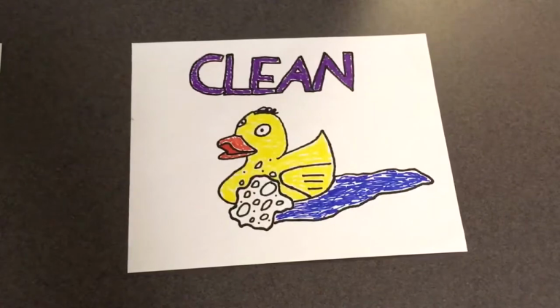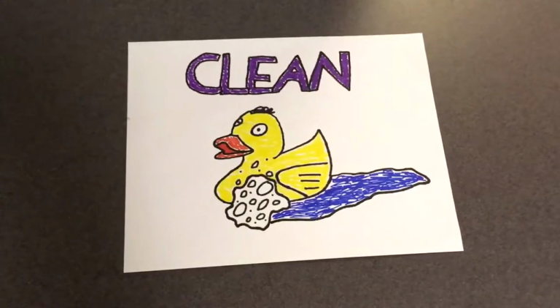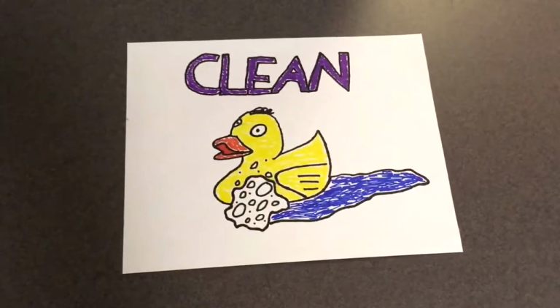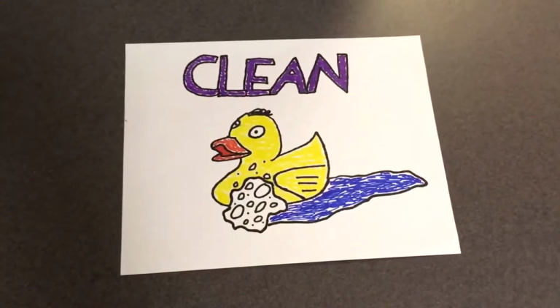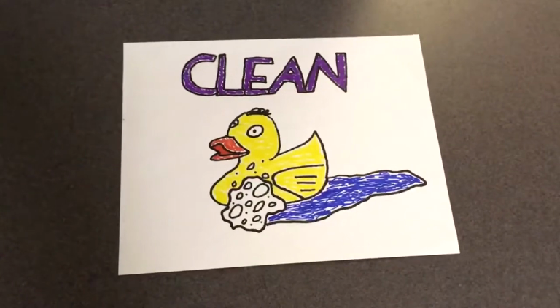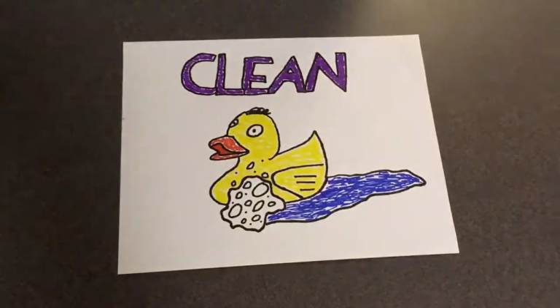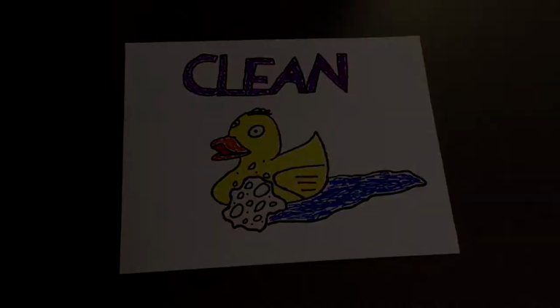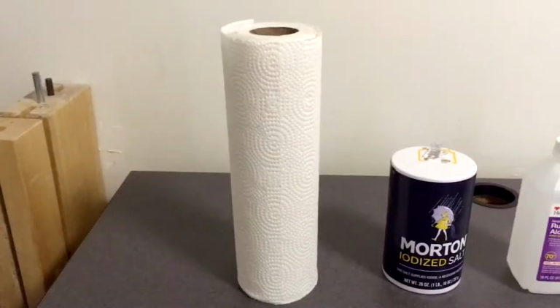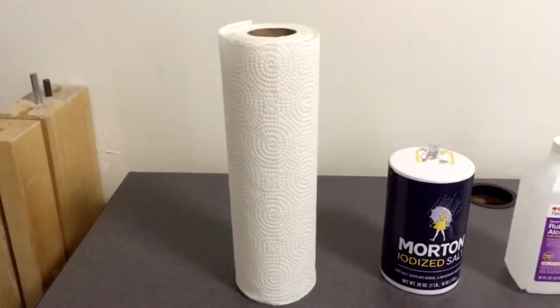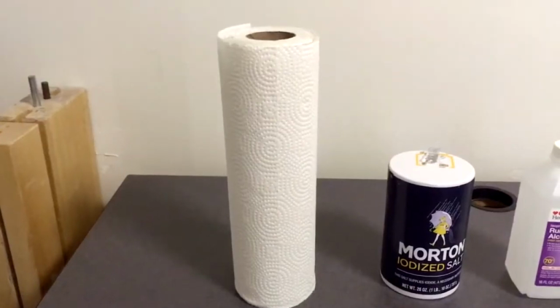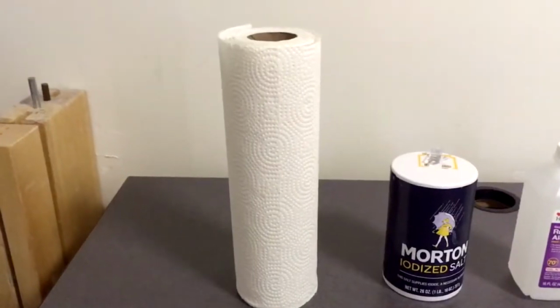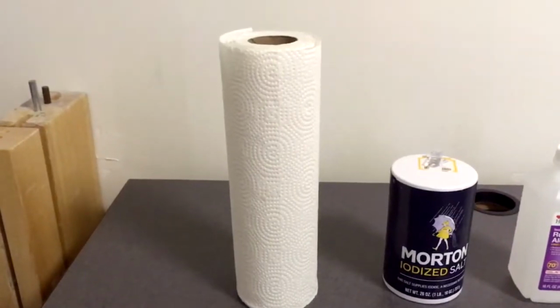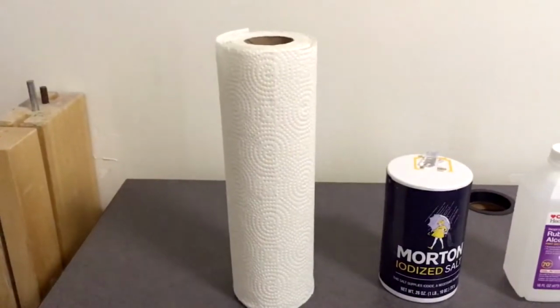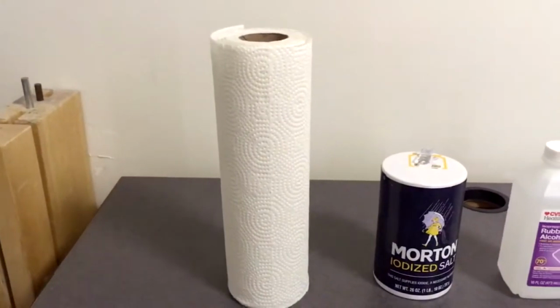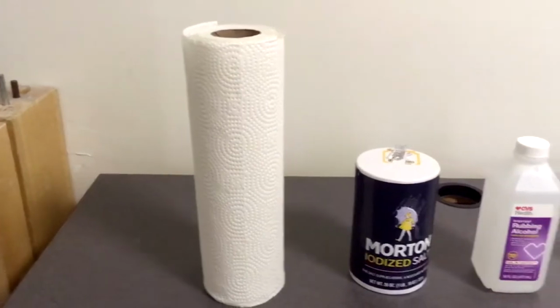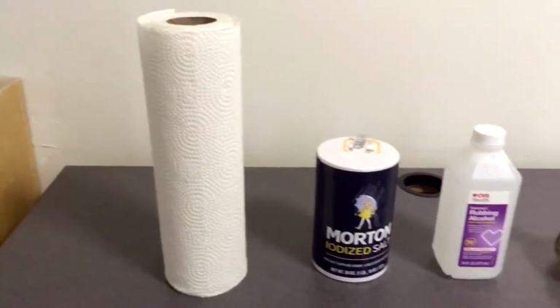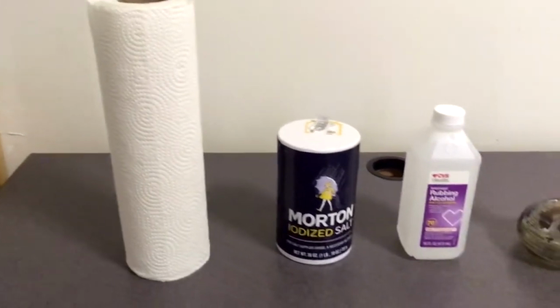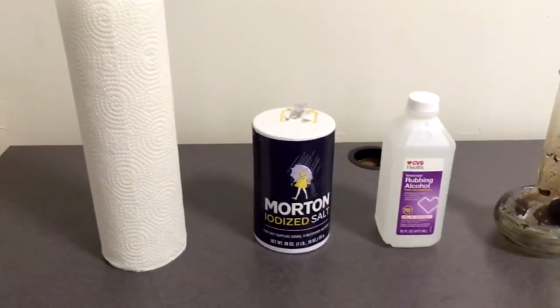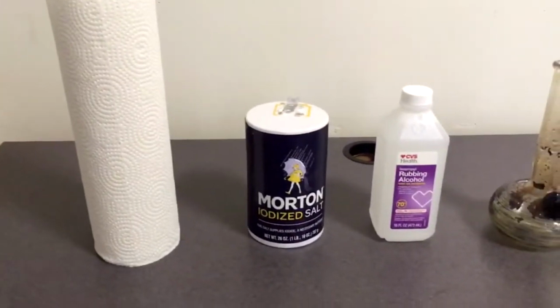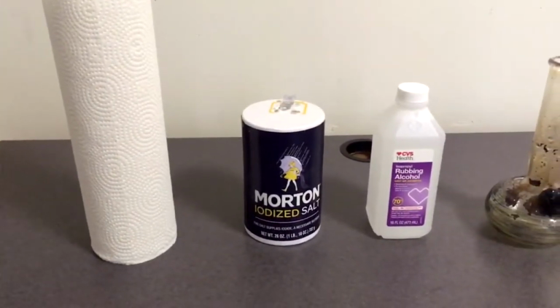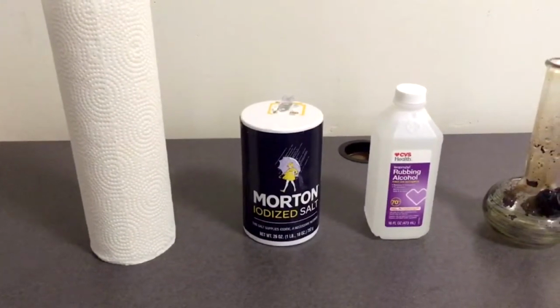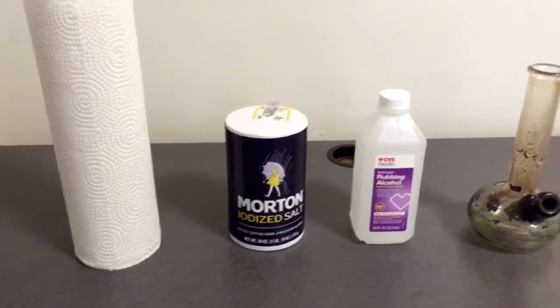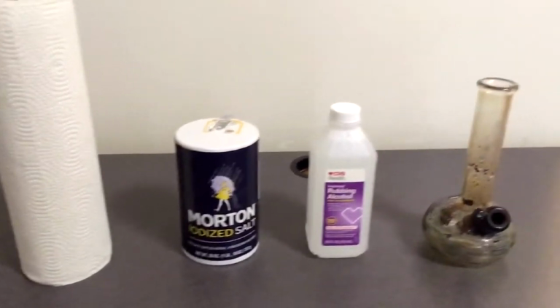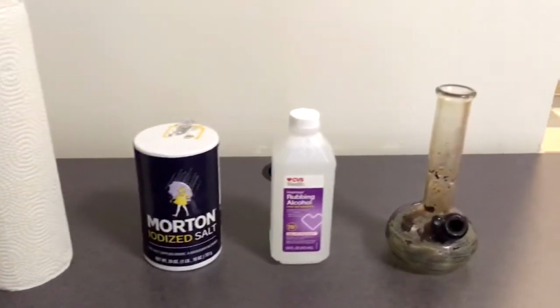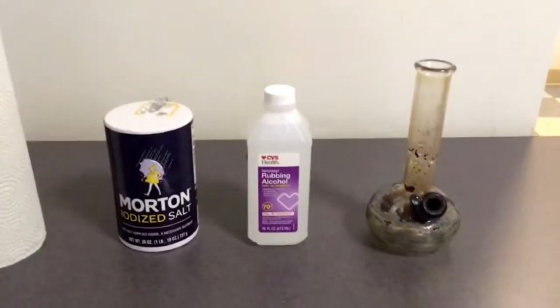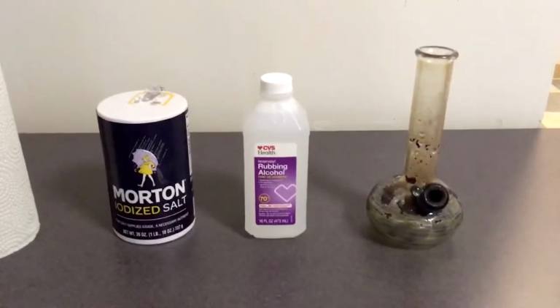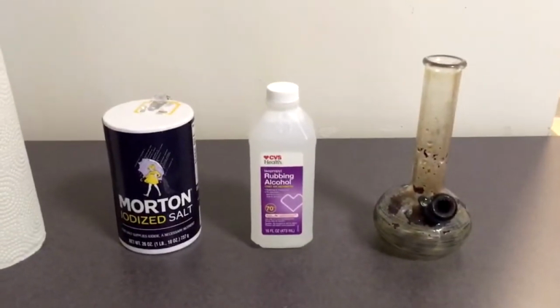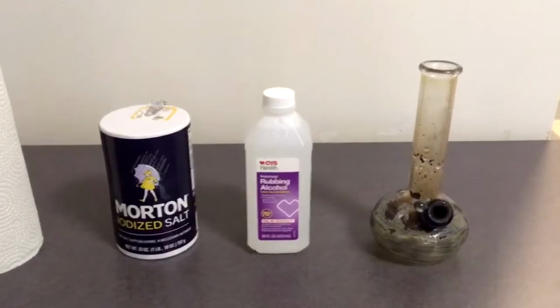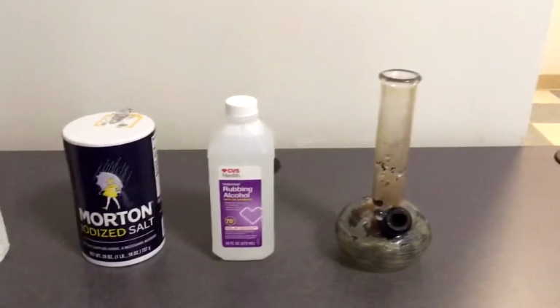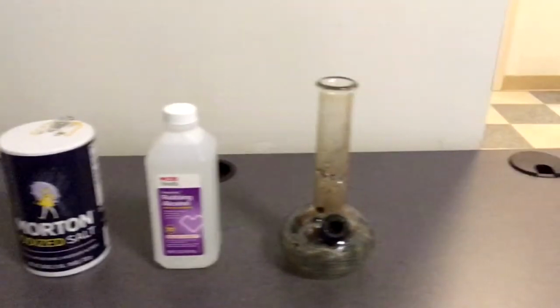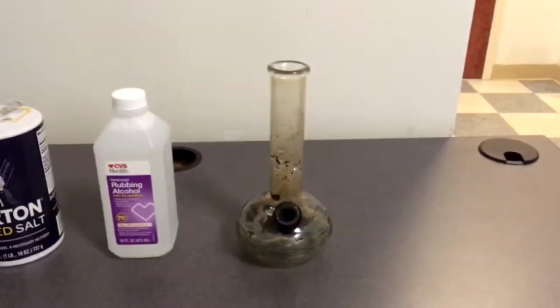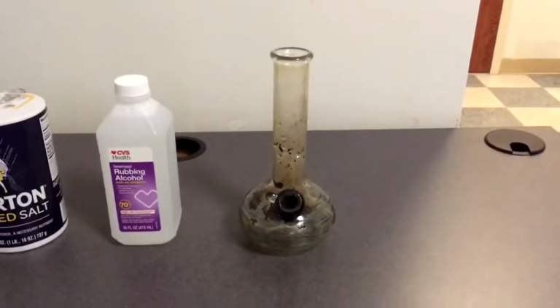So to do this, you're going to need a few items. You're going to need a roll of paper towels, some salt, isopropyl rubbing alcohol, and of course, the dirty bong that needs to be cleaned.